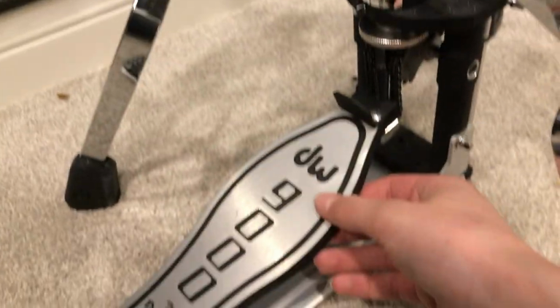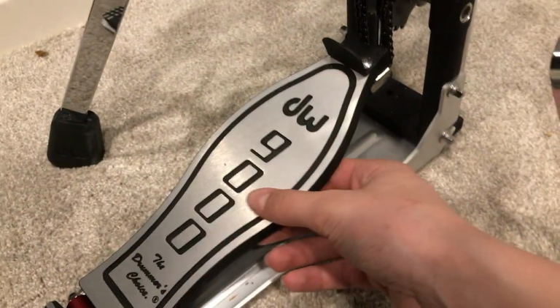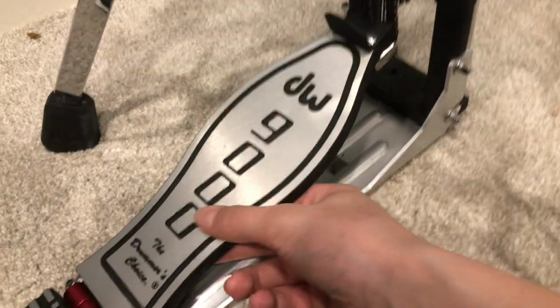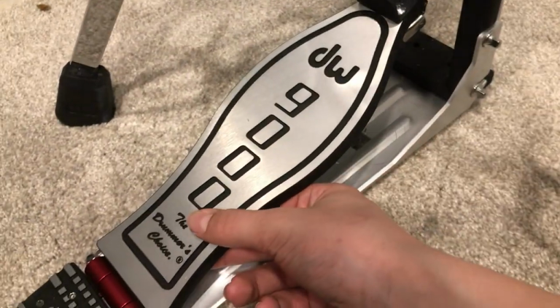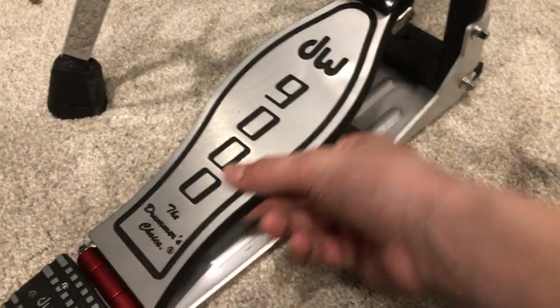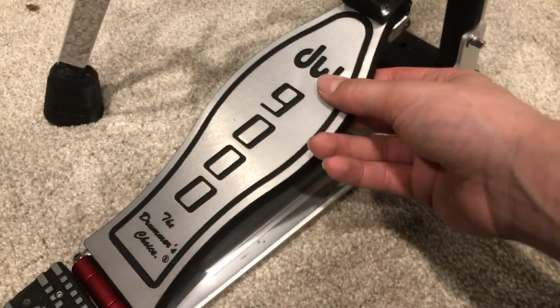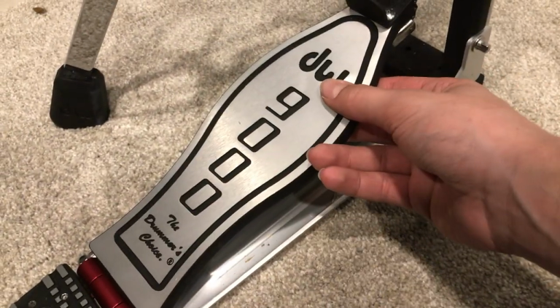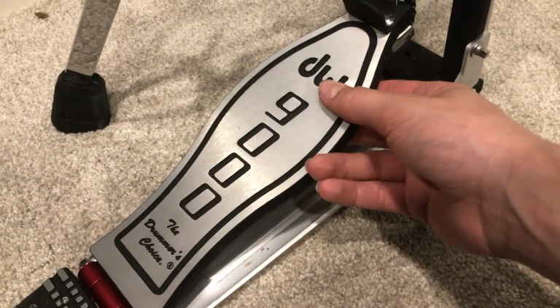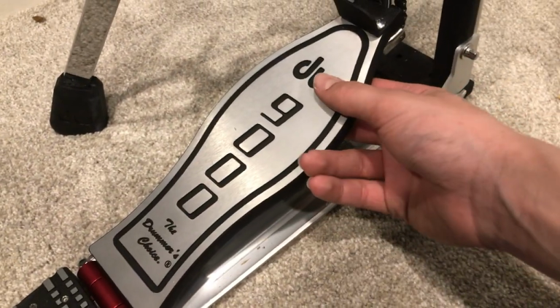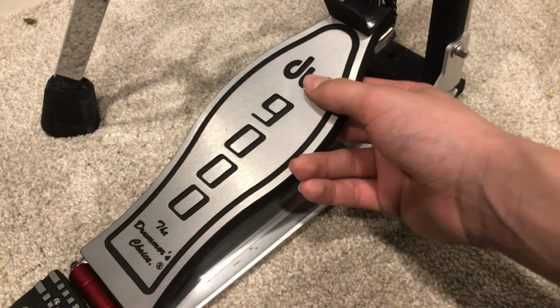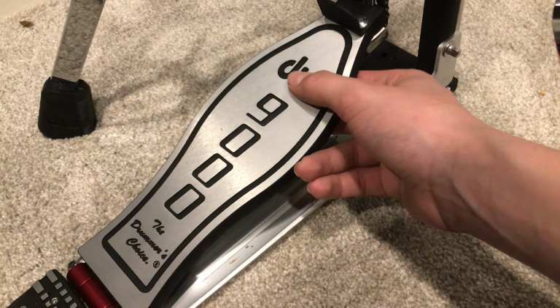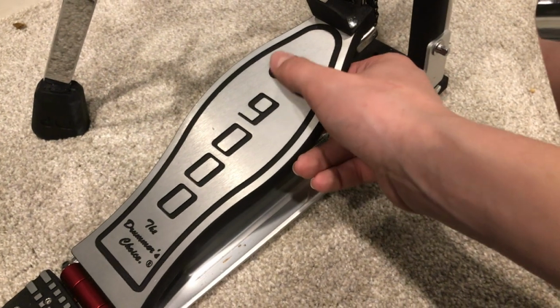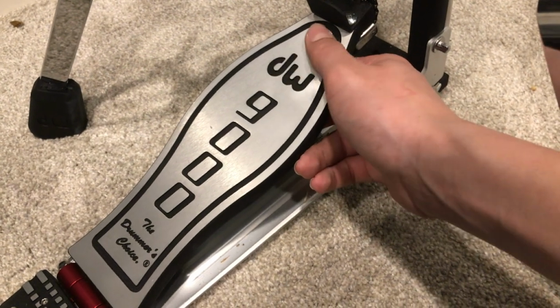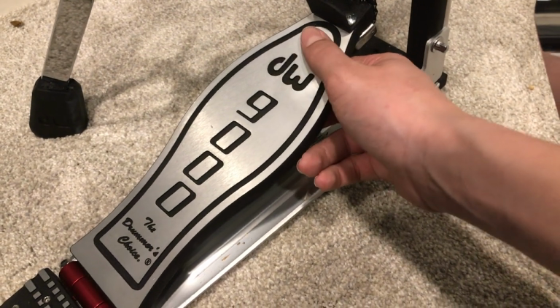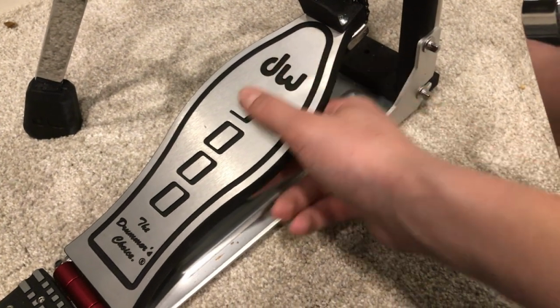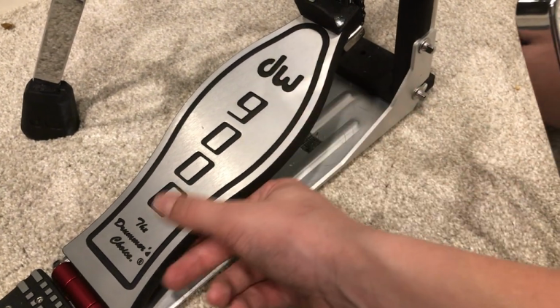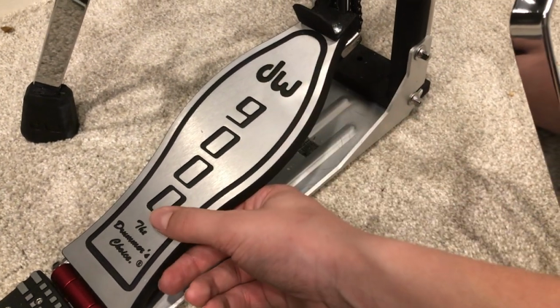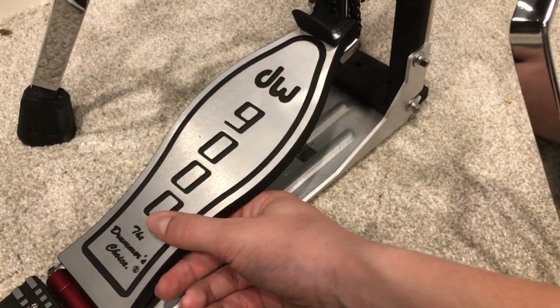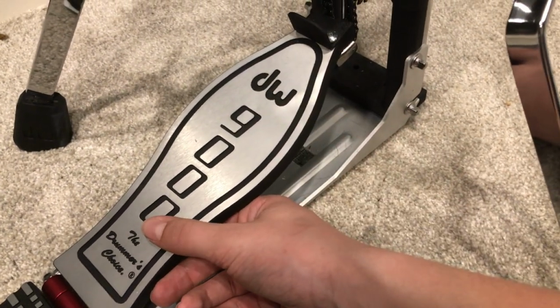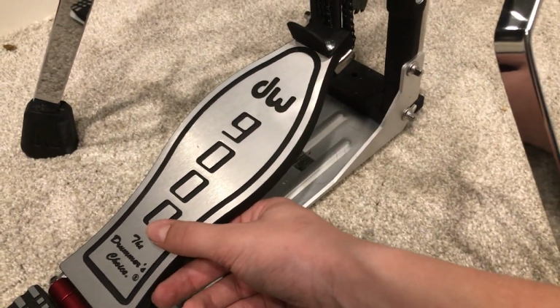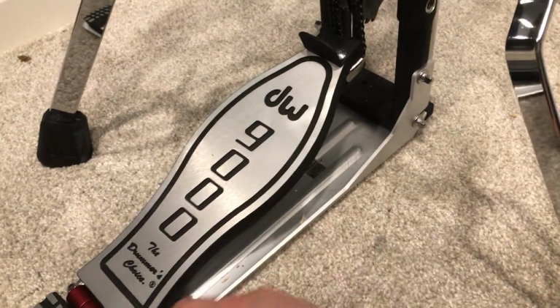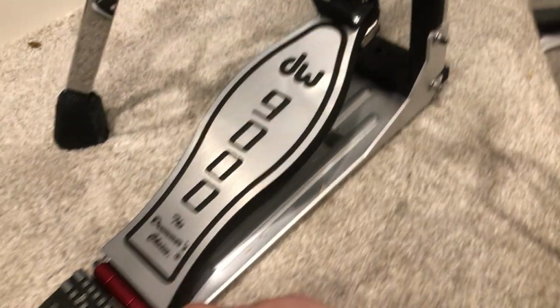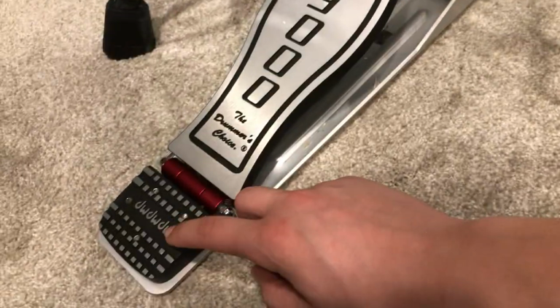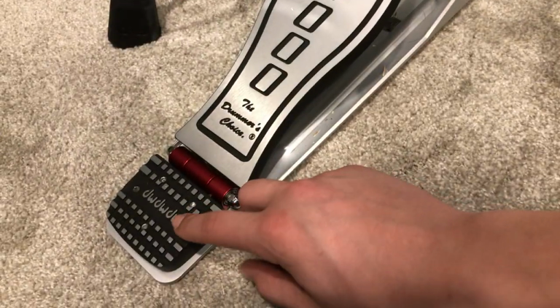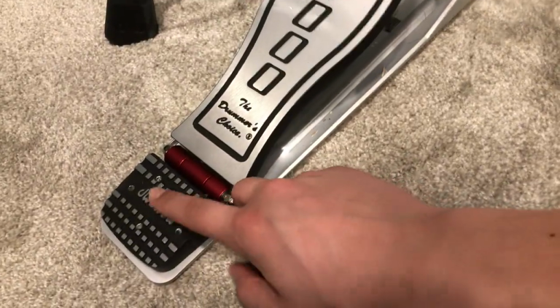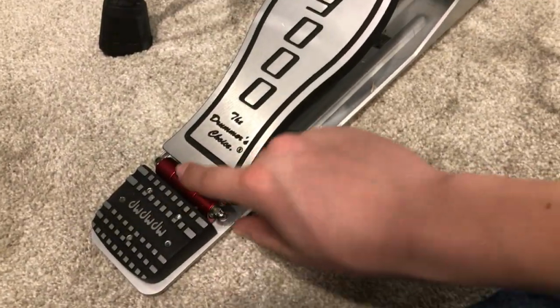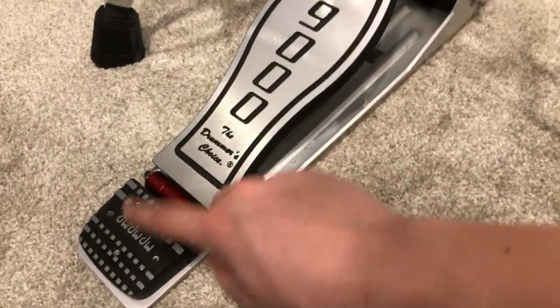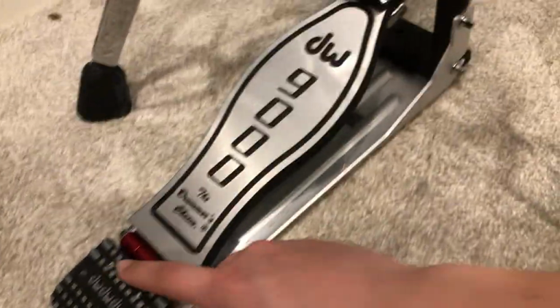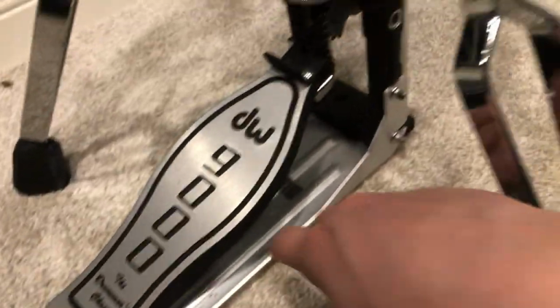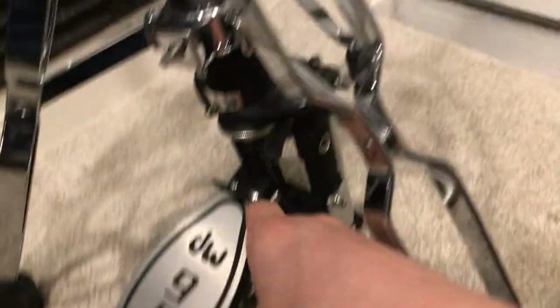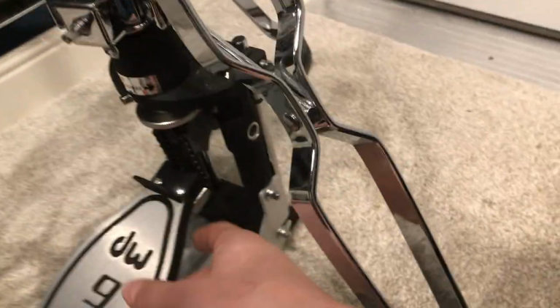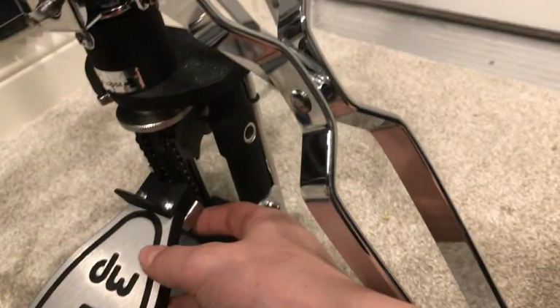Coming around here, we can see the footplate — the same one on the DW 9000 series pedal — and then the same hinge and same buttplate.